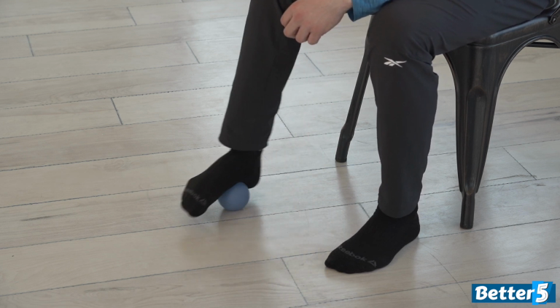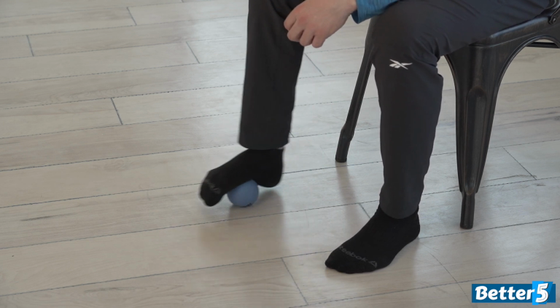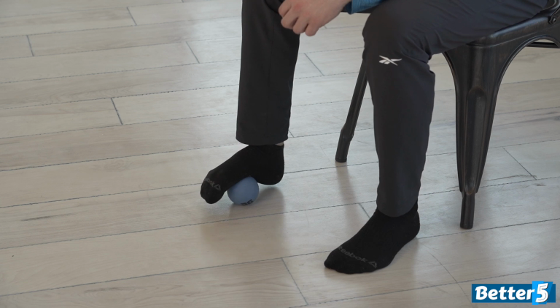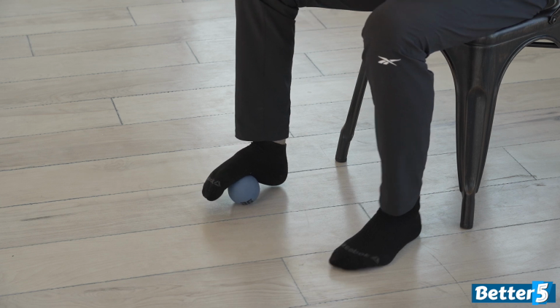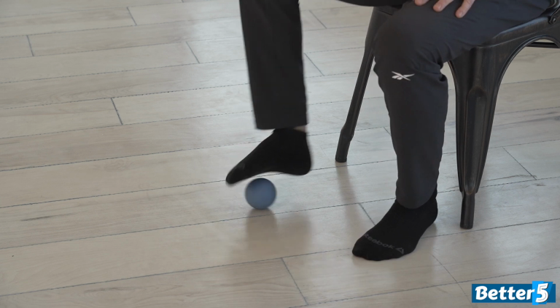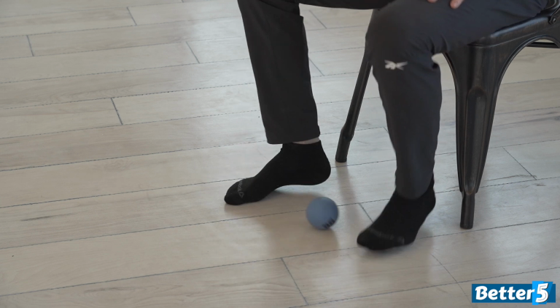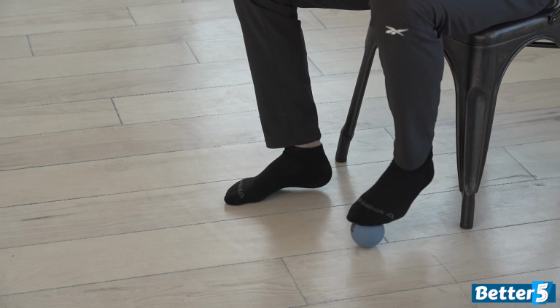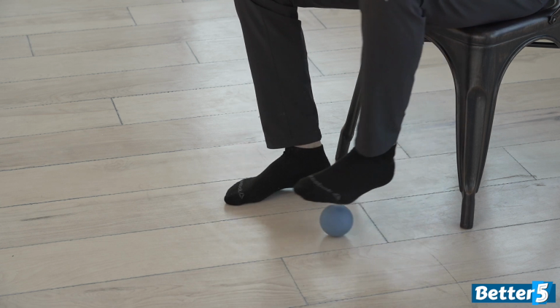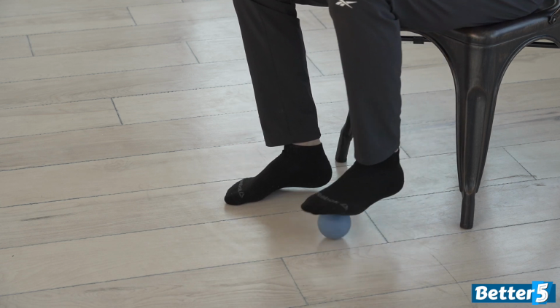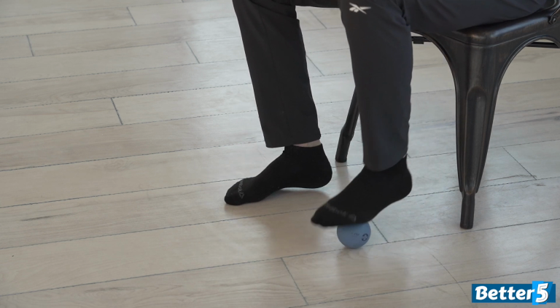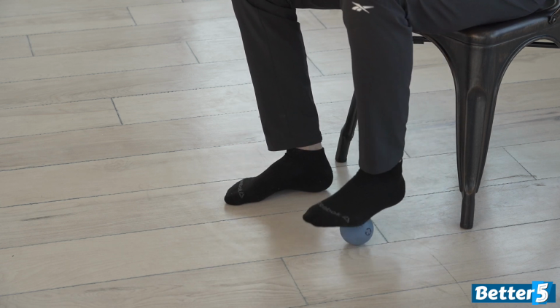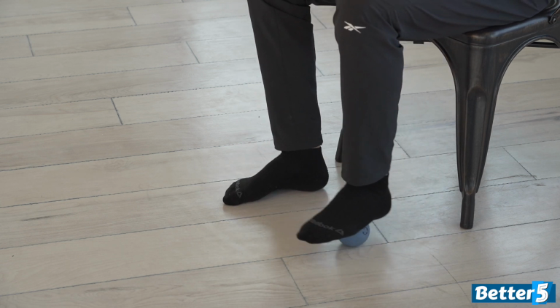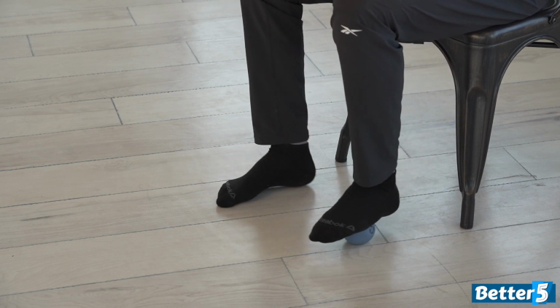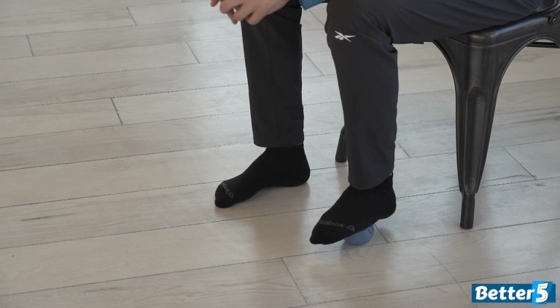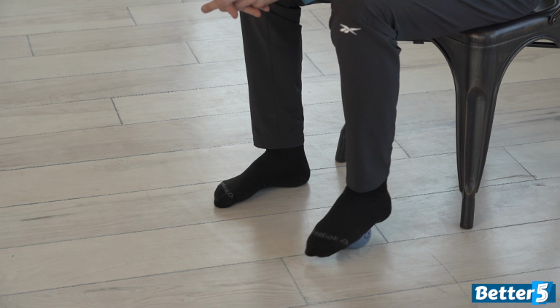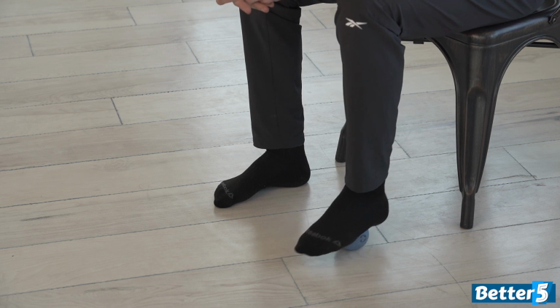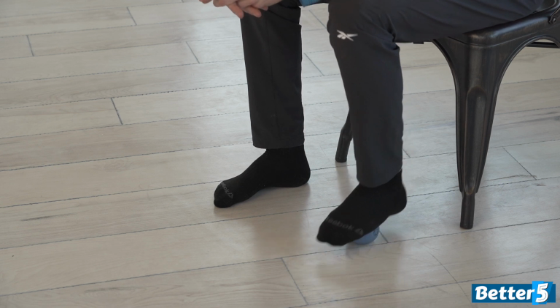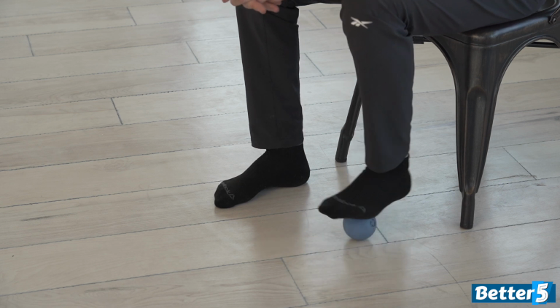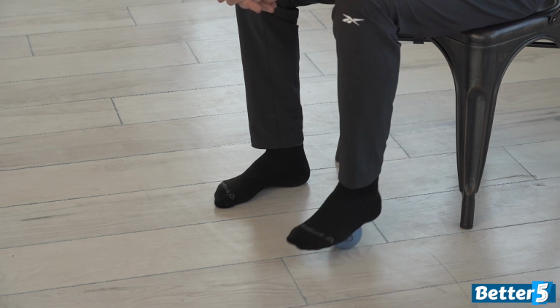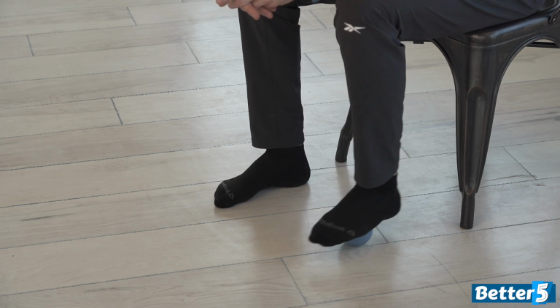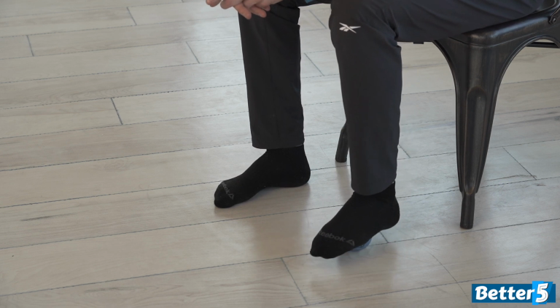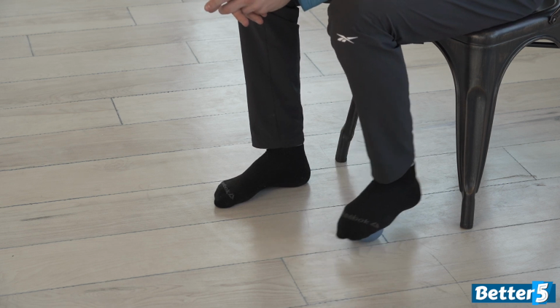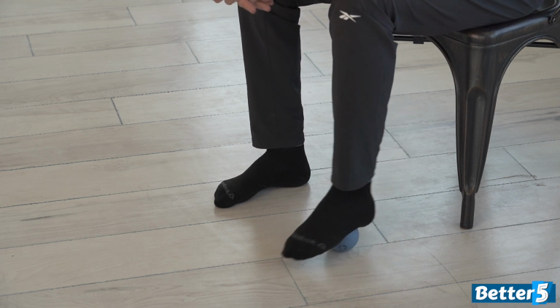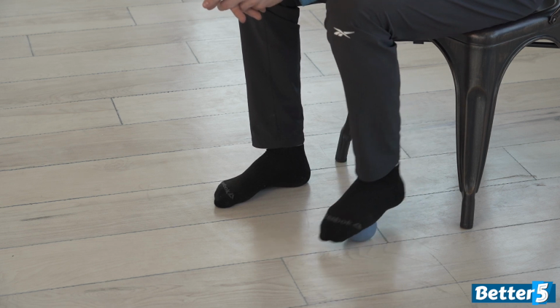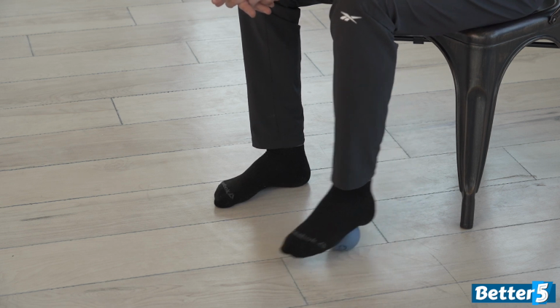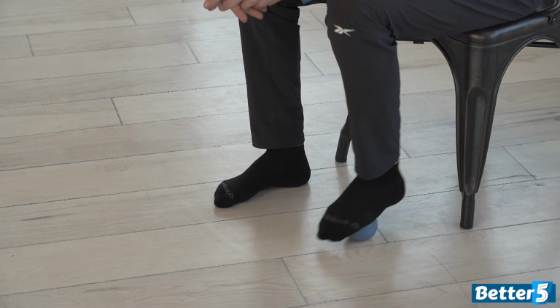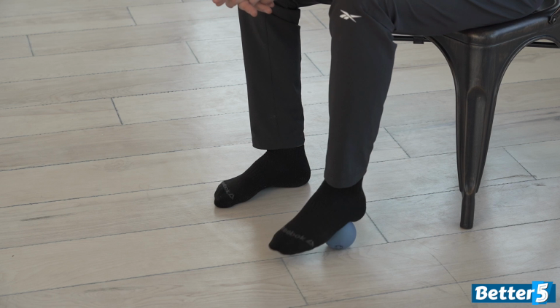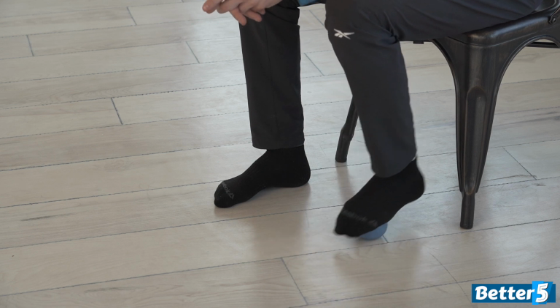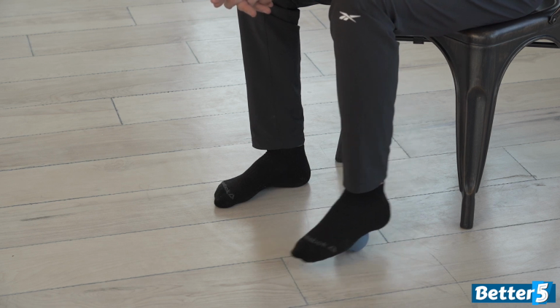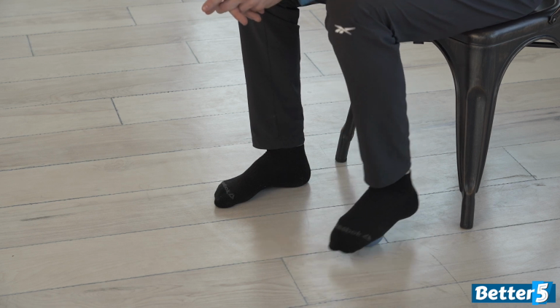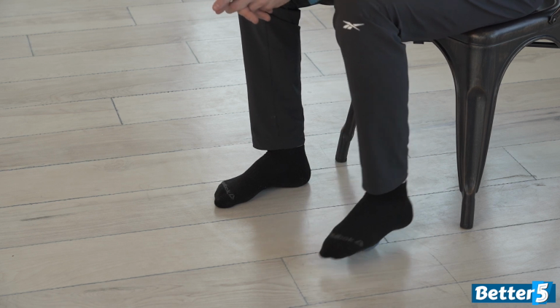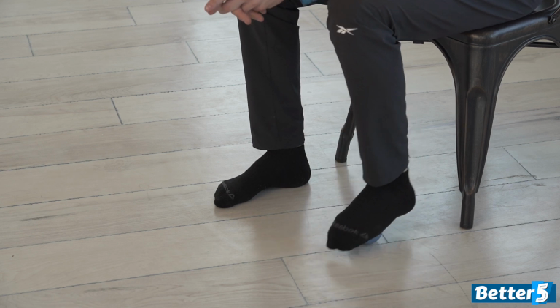So we've done 20 to 30 reps there. Let's switch sides and do the same thing on the other side. You're going to want to lean forward, get a little bit of pressure into it, and do 20 to 30 repetitions going front to back on the other side.